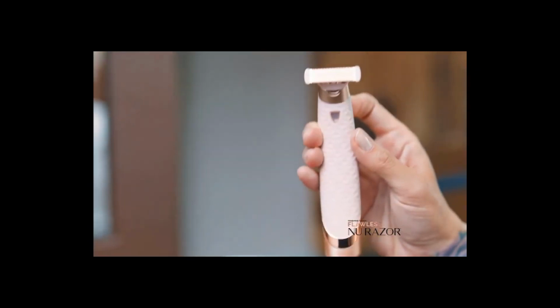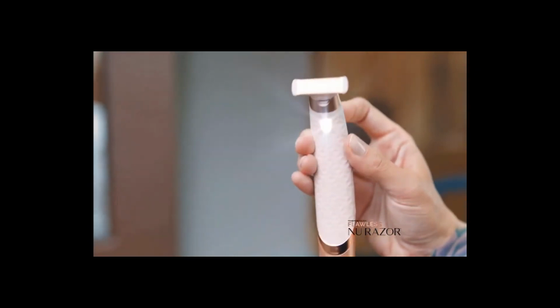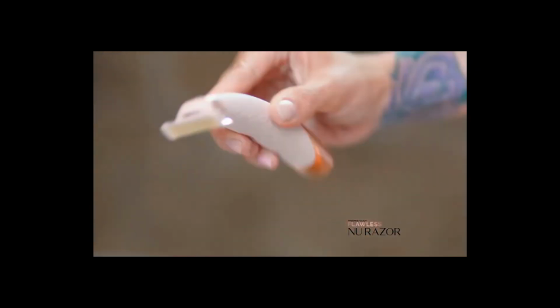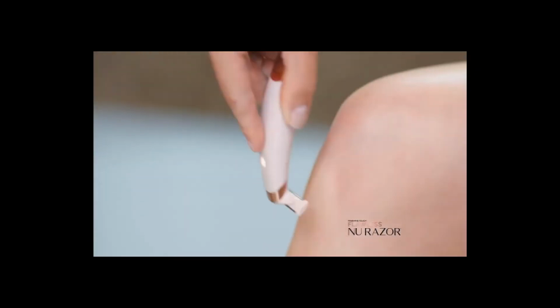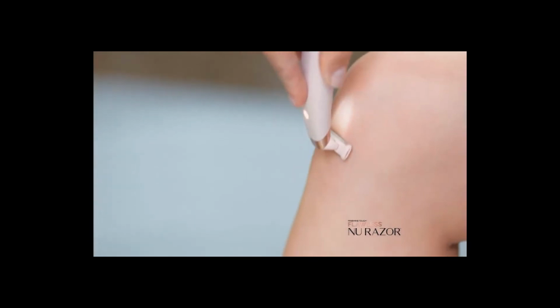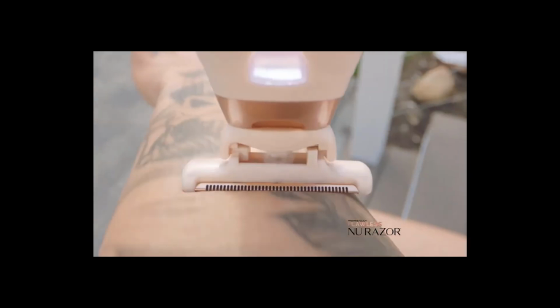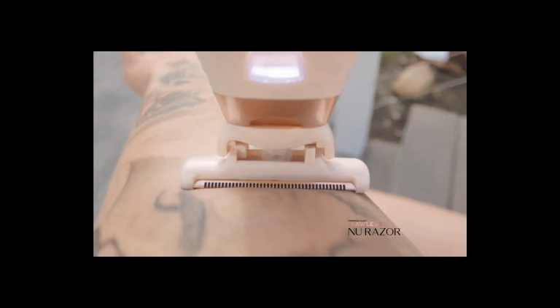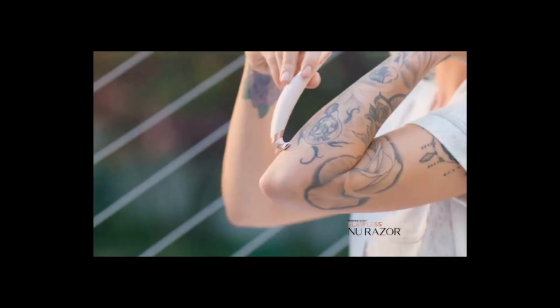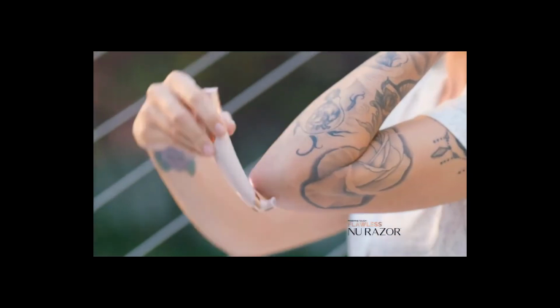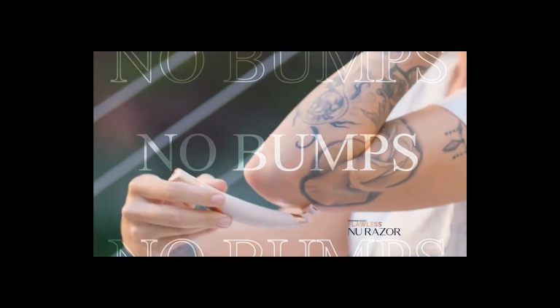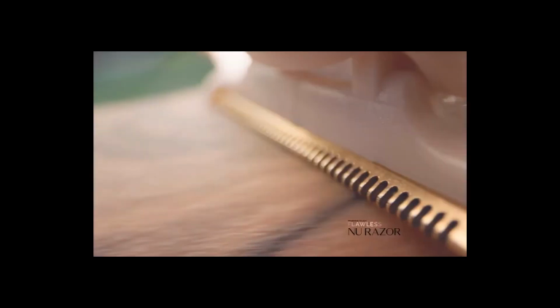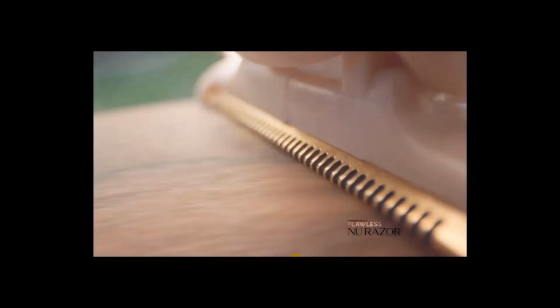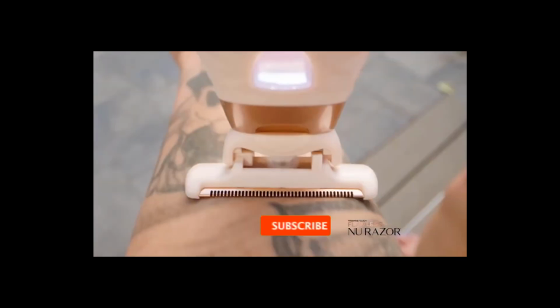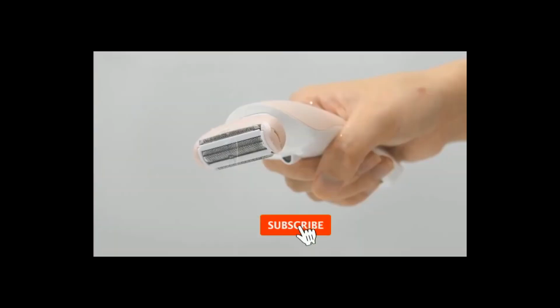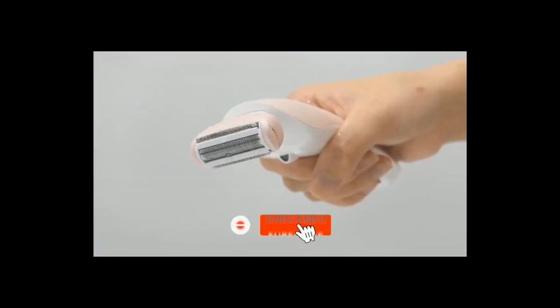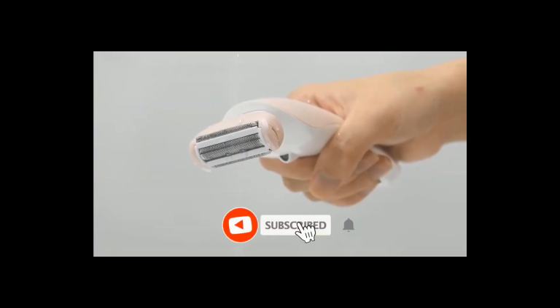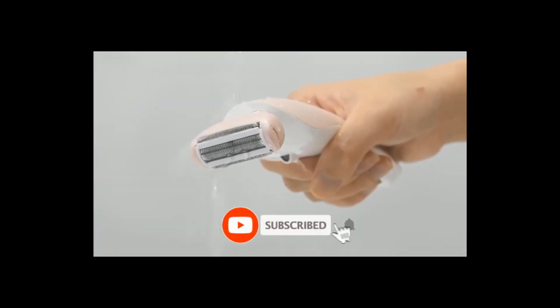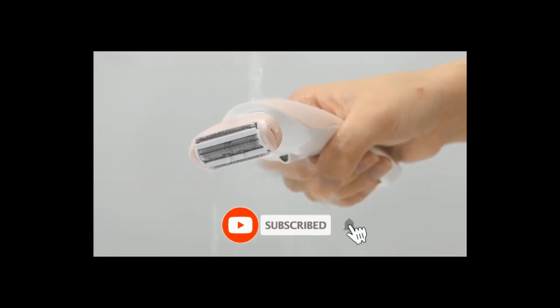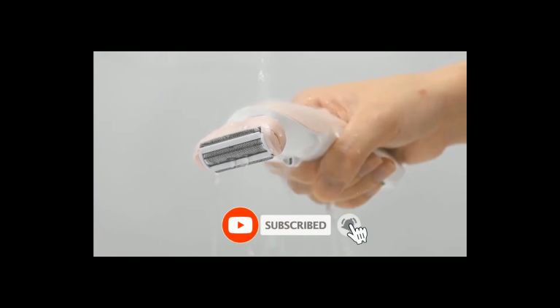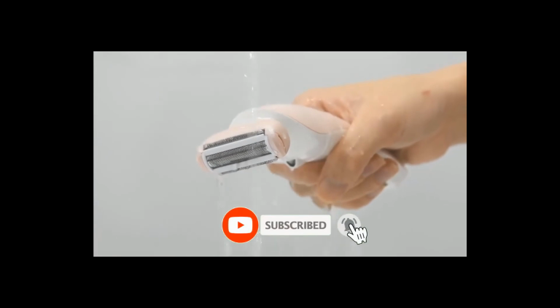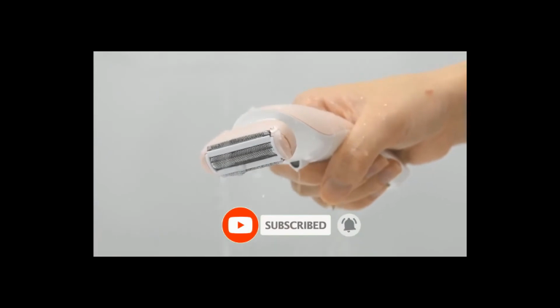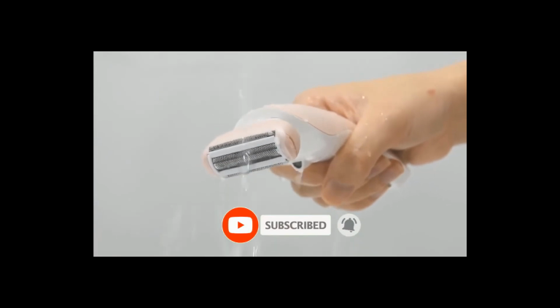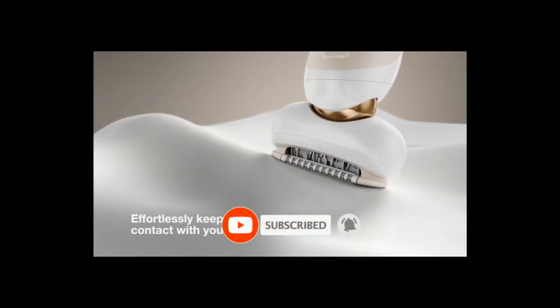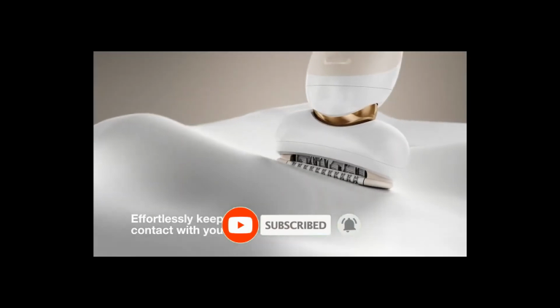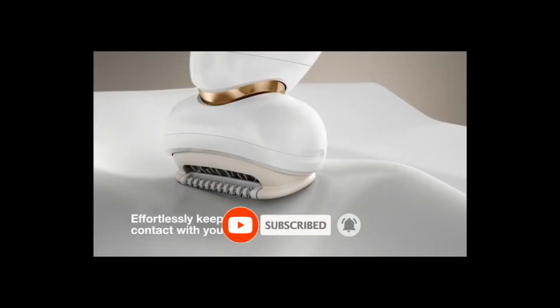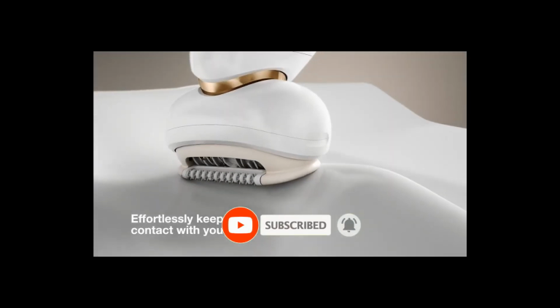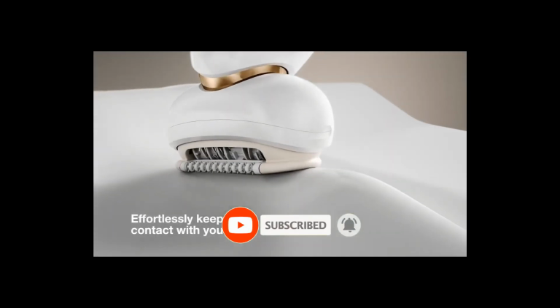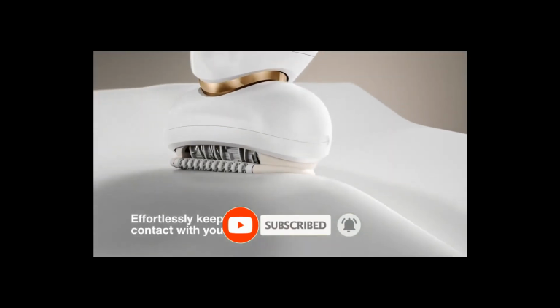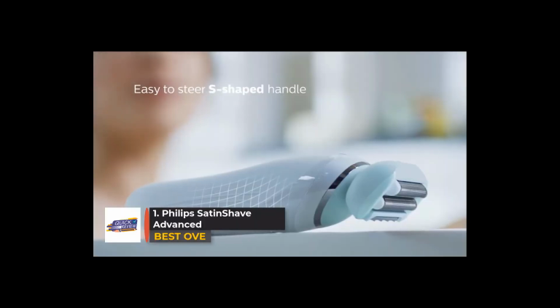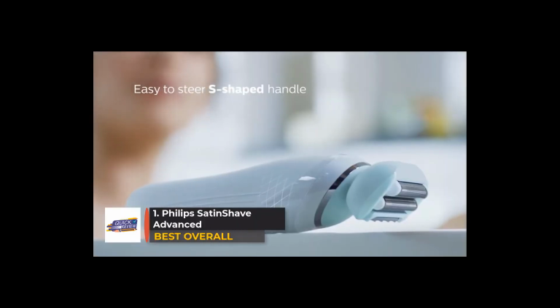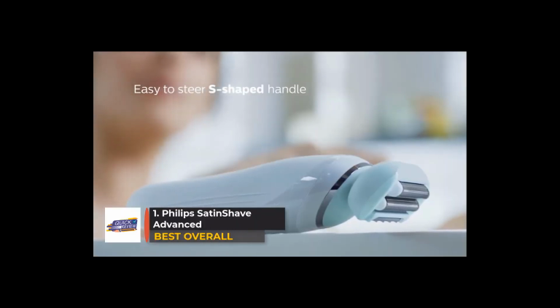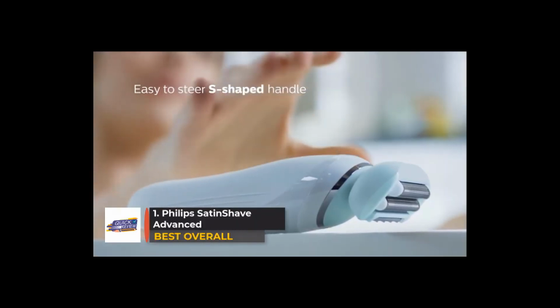In cordless use with longer, thicker beards the trimmer sometimes struggles to cut. As with many electric men's beard trimmers, this one suffers from the bloat of guards. For this price range, there are some much better products available.